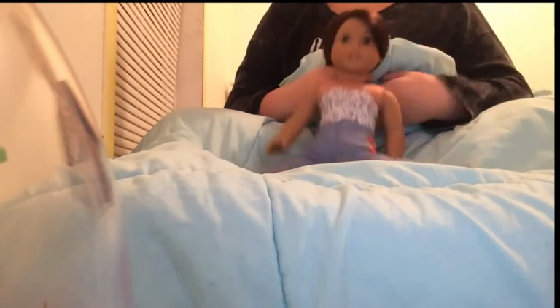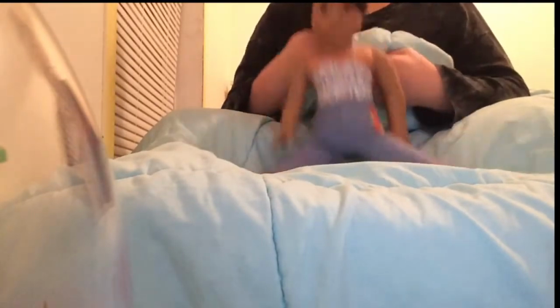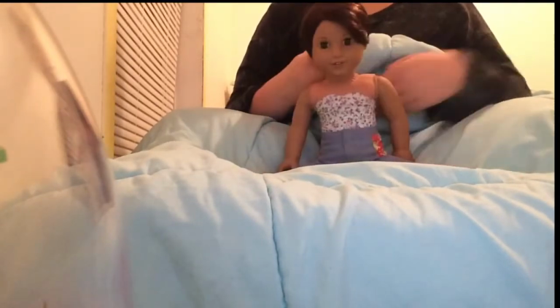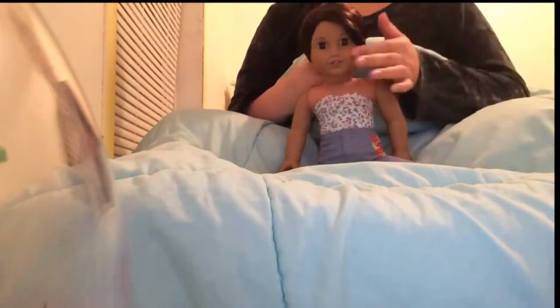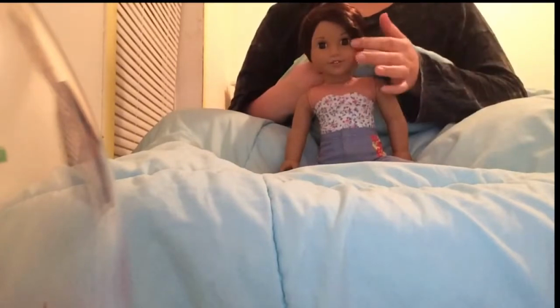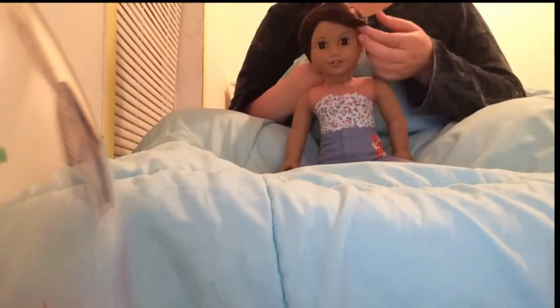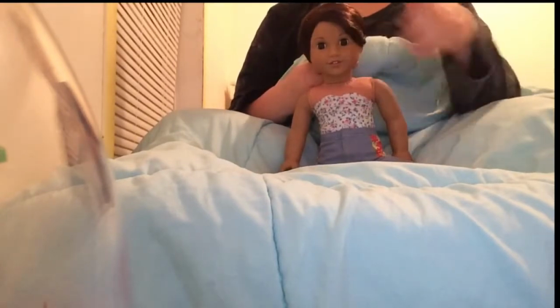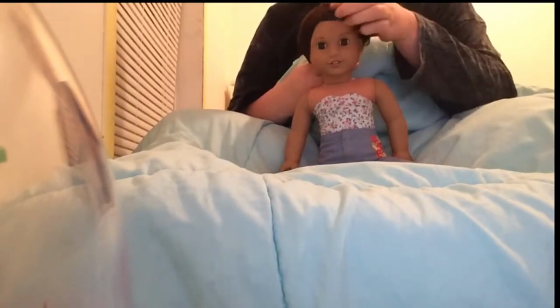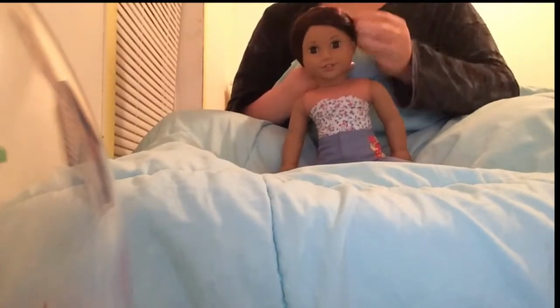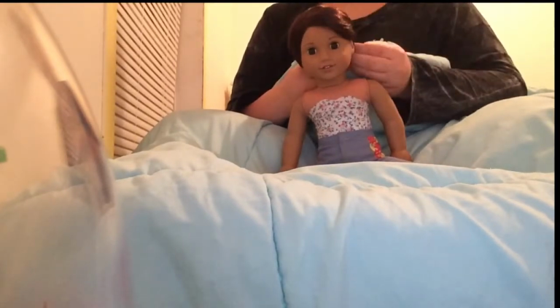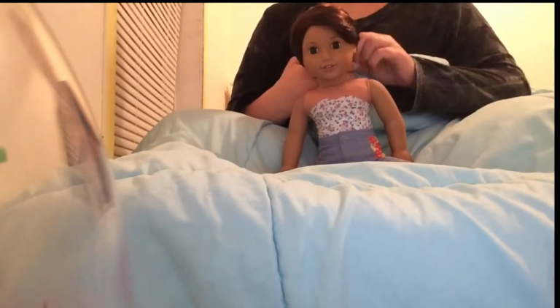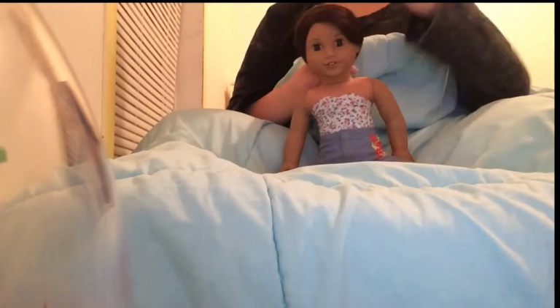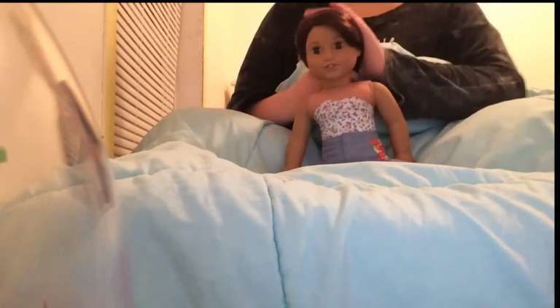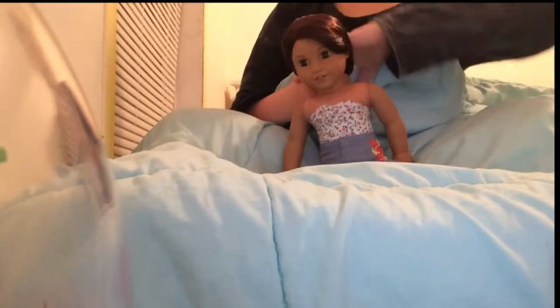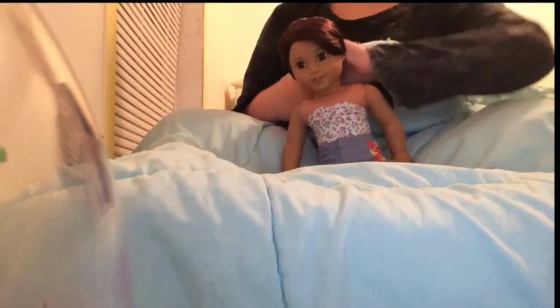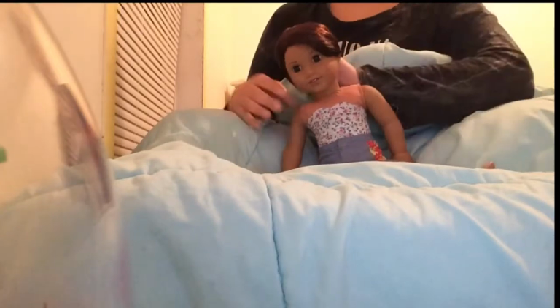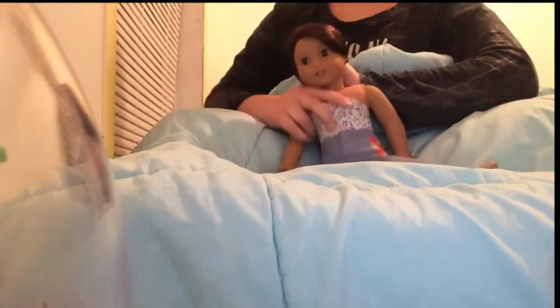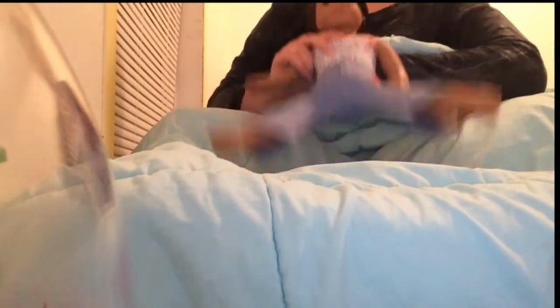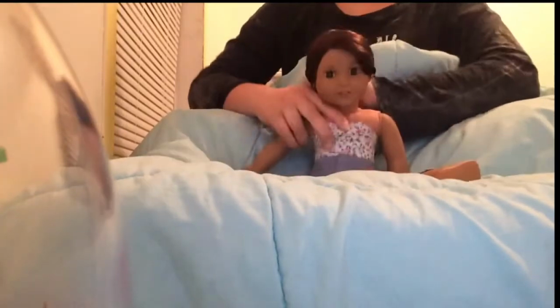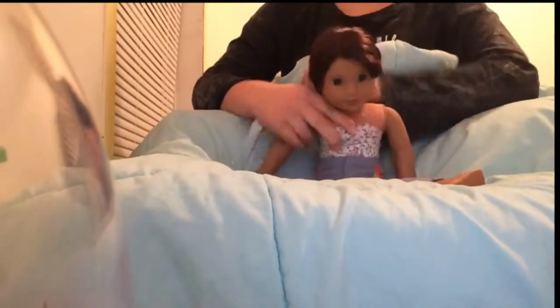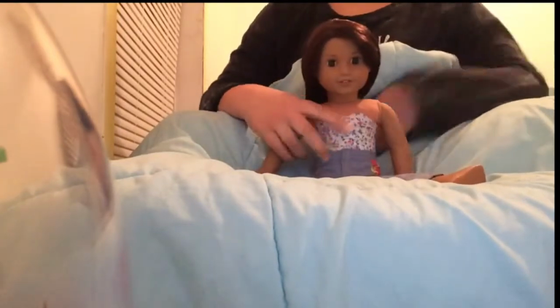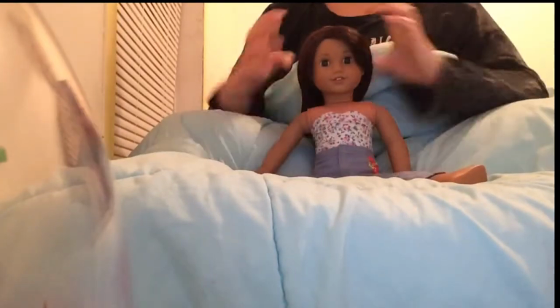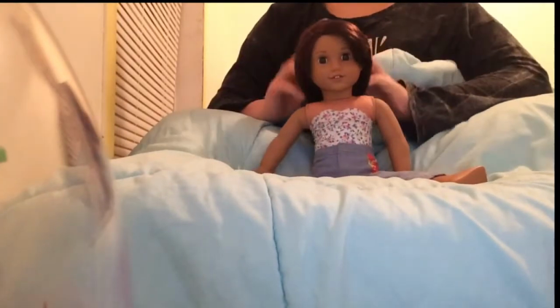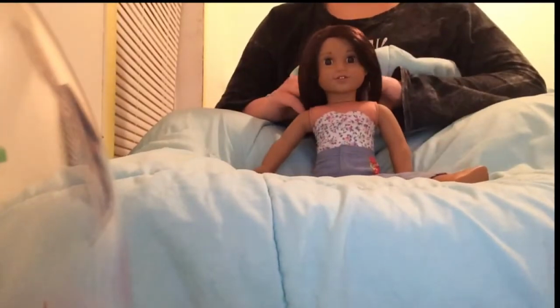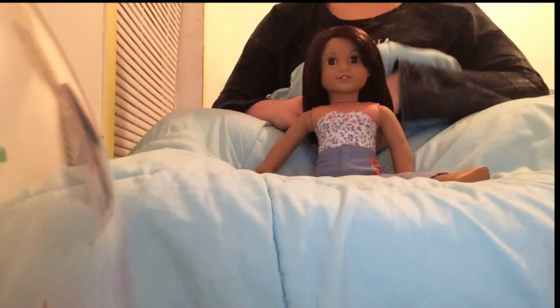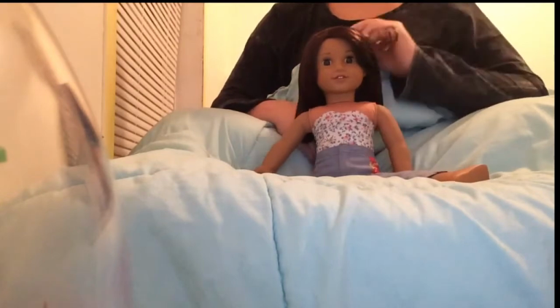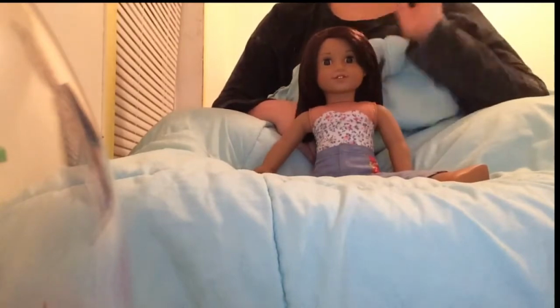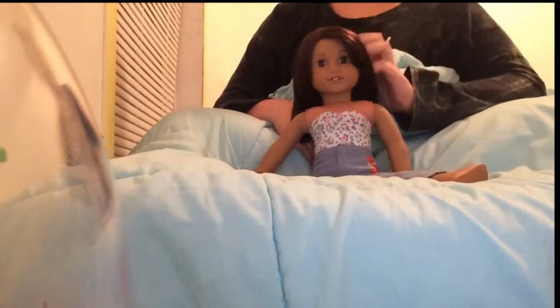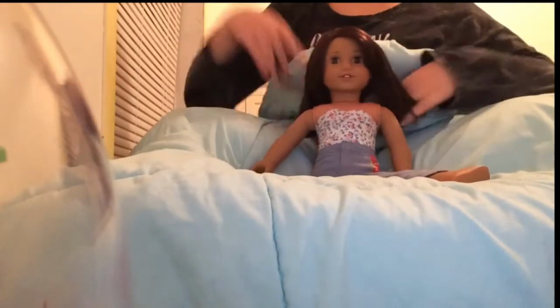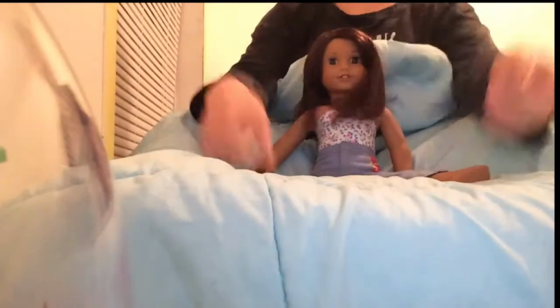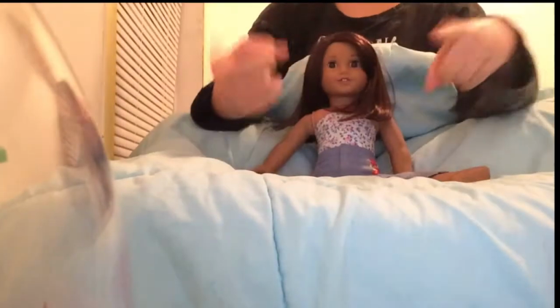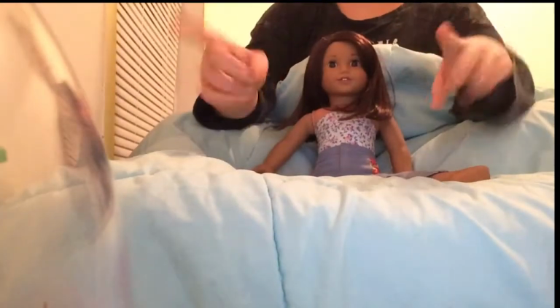I'm going to go and get Luciana's eyes totally swapped because it's so hard to make stop motions with her eyes and they're so annoying. But she's such a pretty doll. It's completely free except for shipping — you have to pay for shipping.